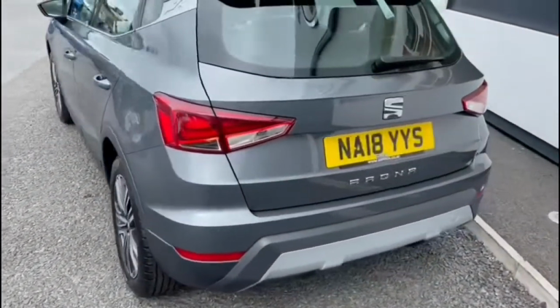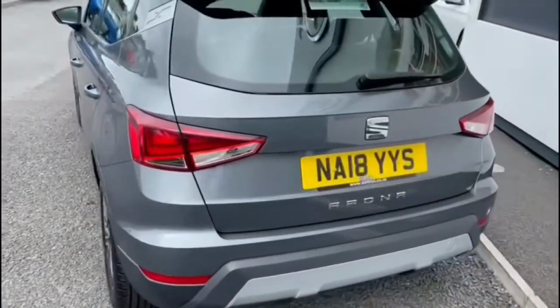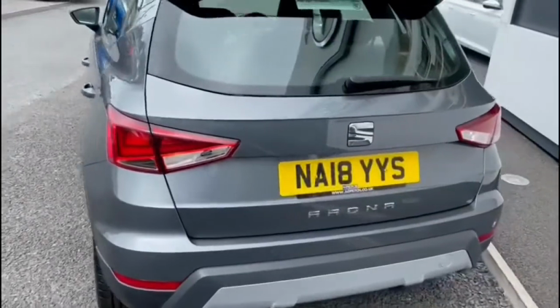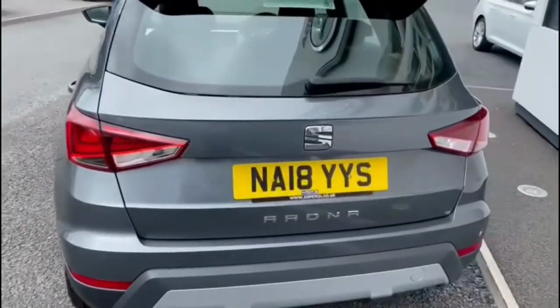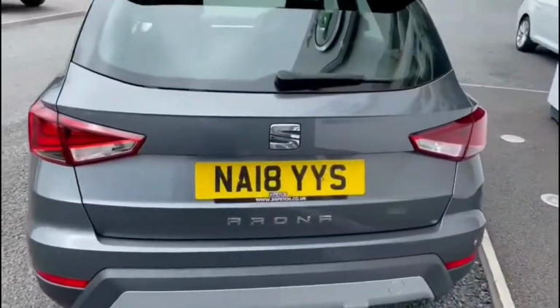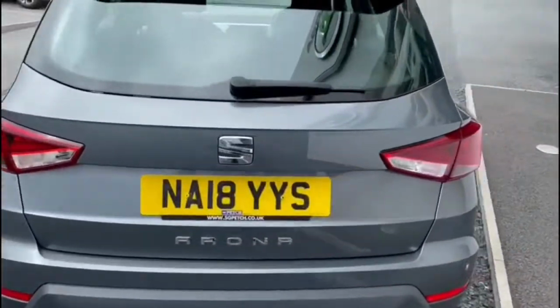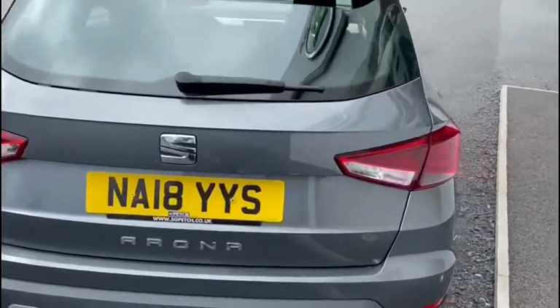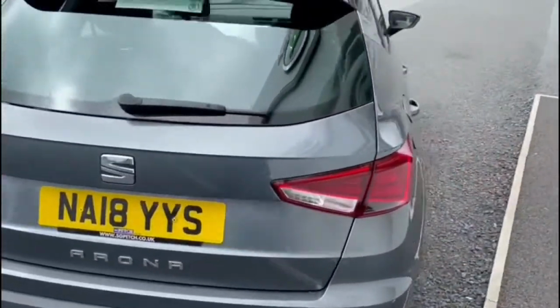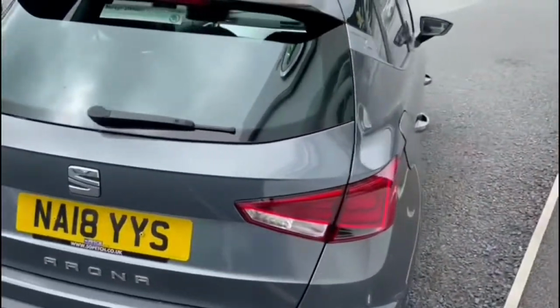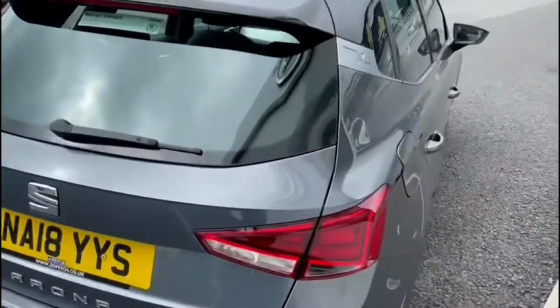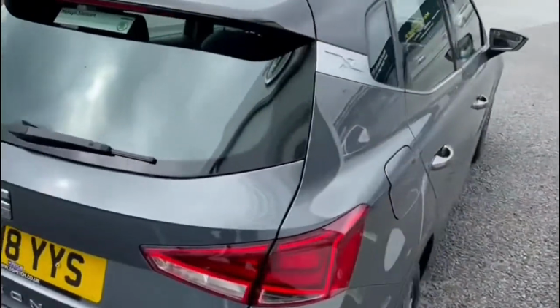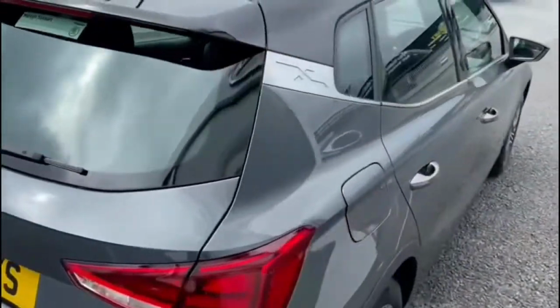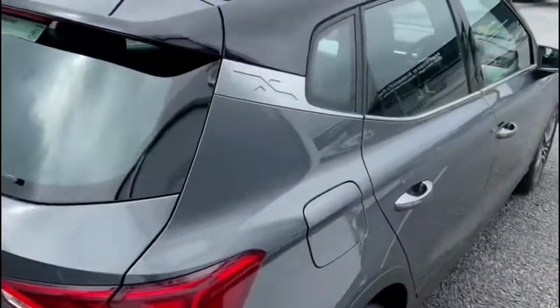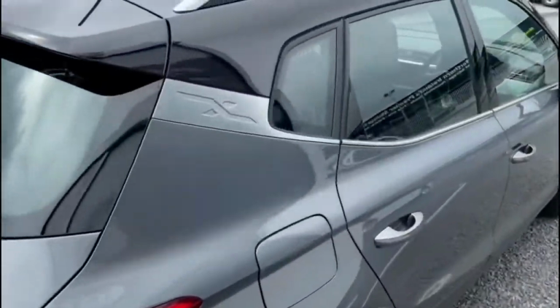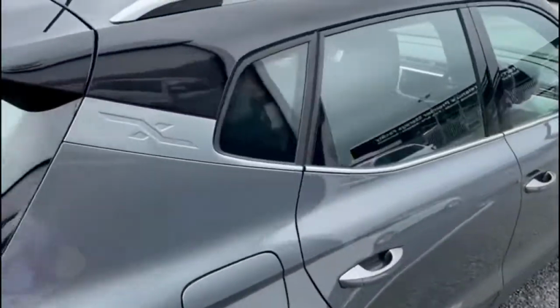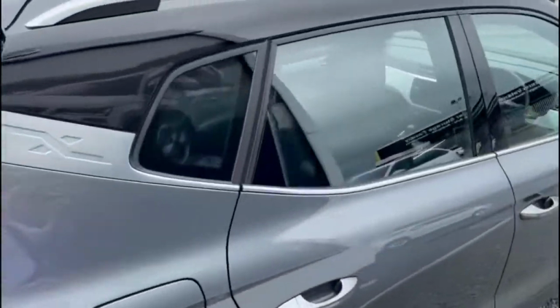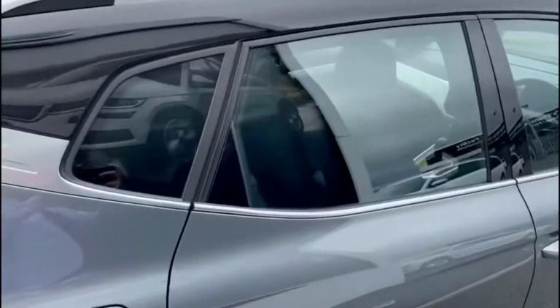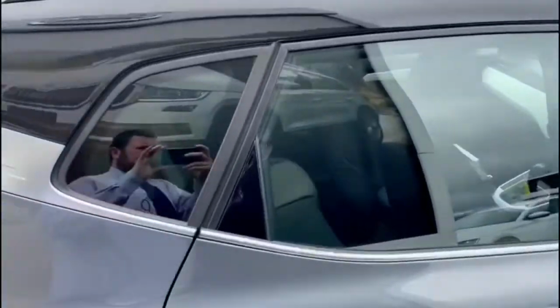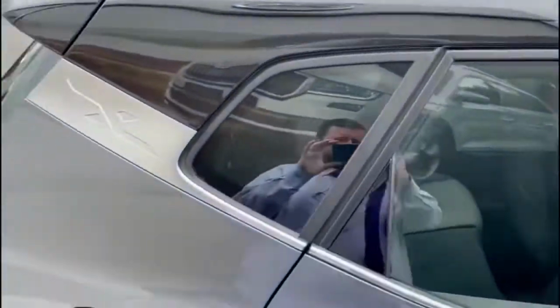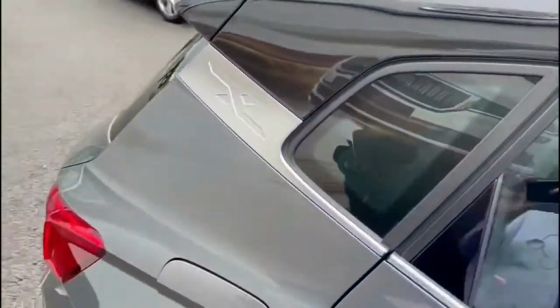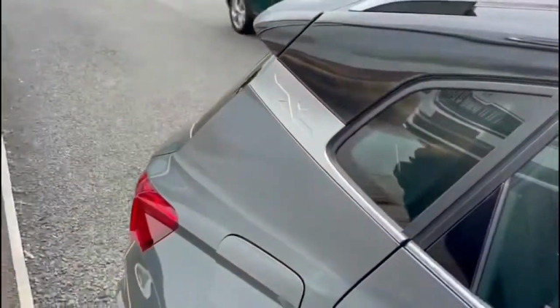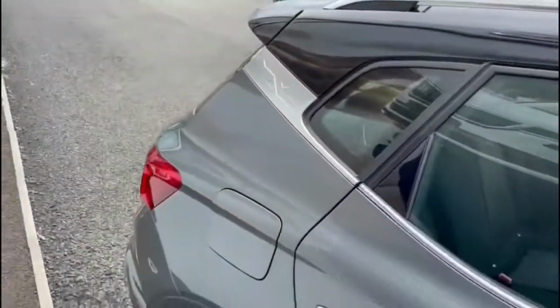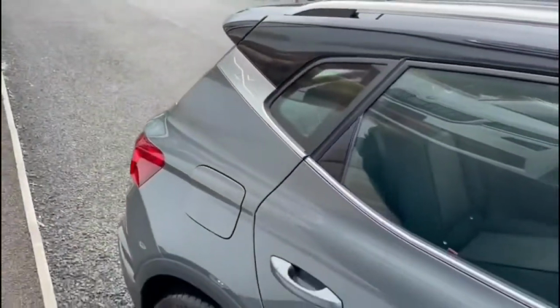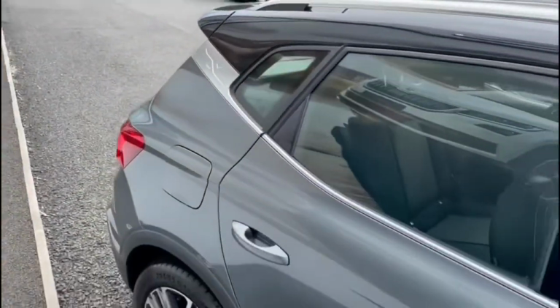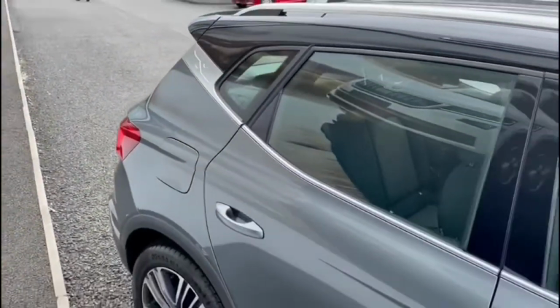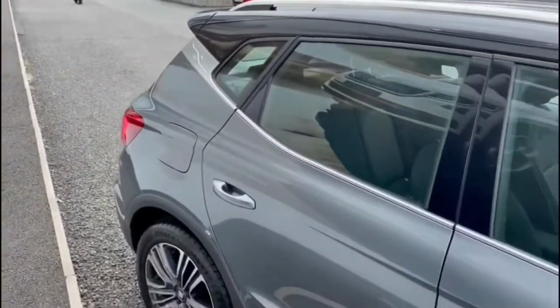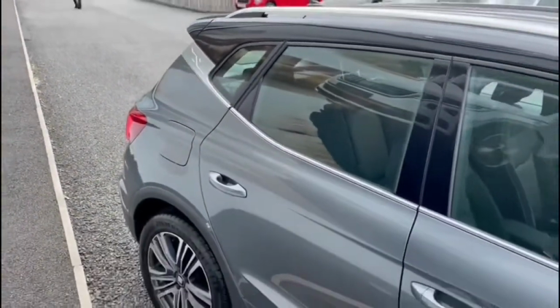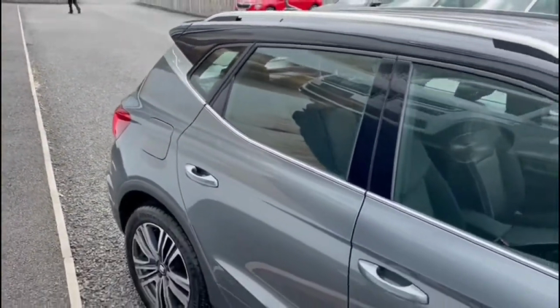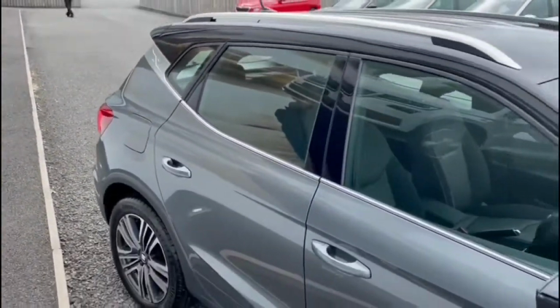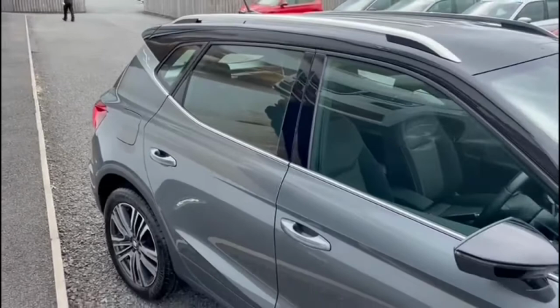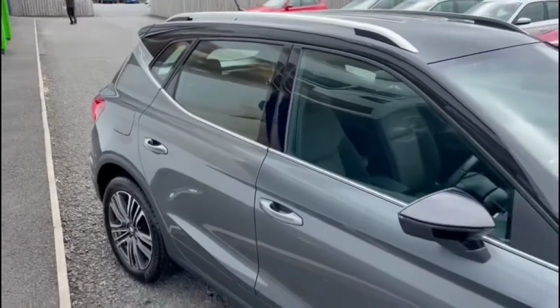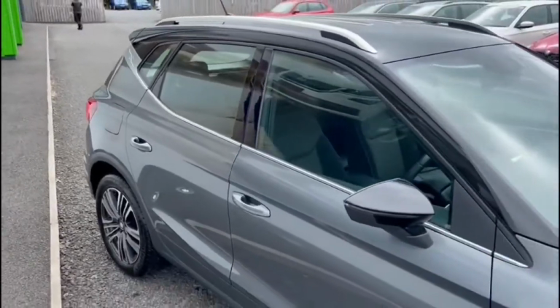It has rear parking sensors, a nice touchscreen digital radio system, and Bluetooth for your mobile phone. This car only has 8,600 miles on the clock.